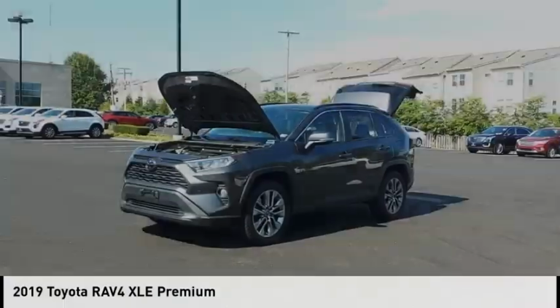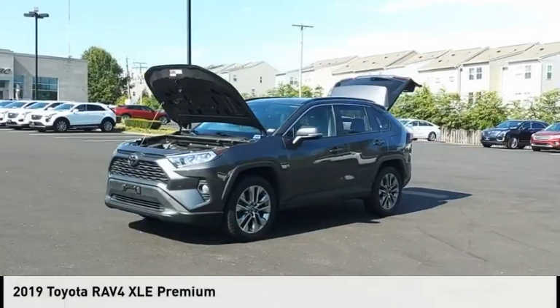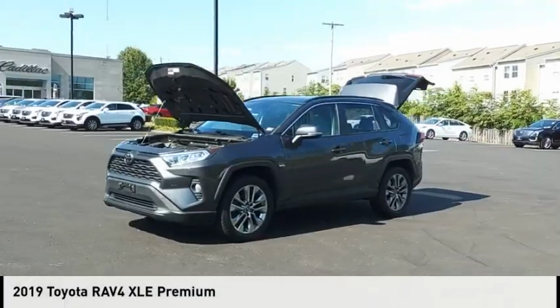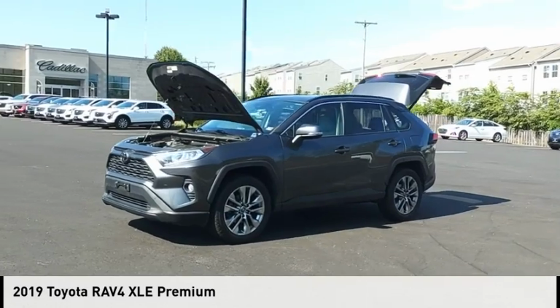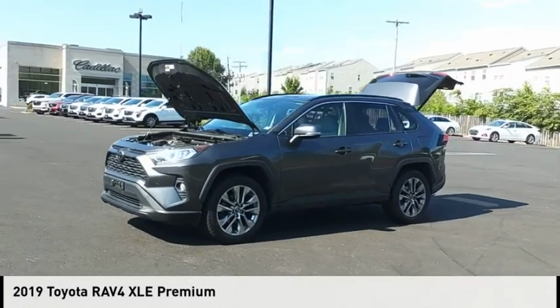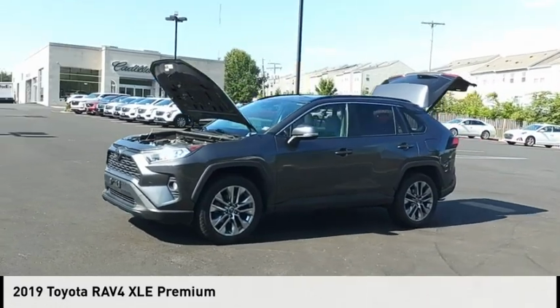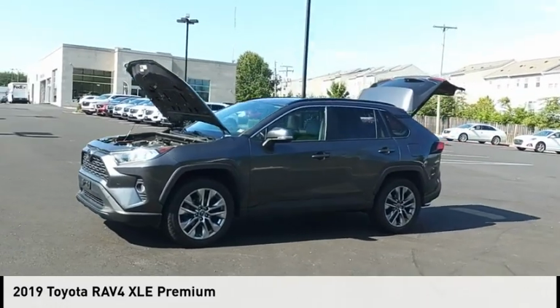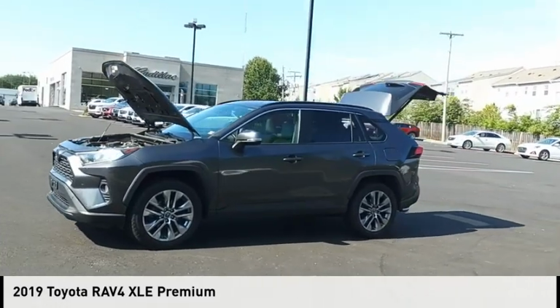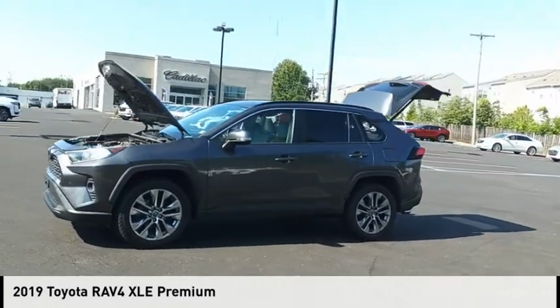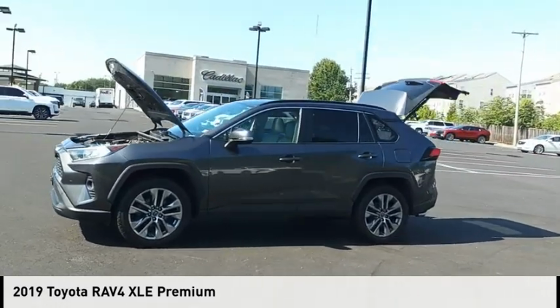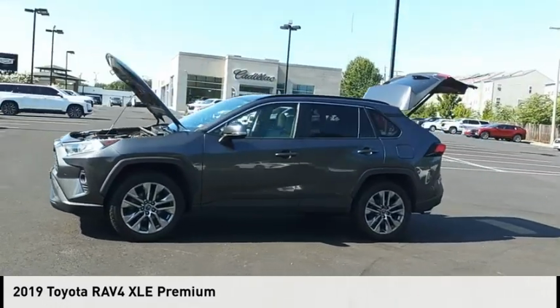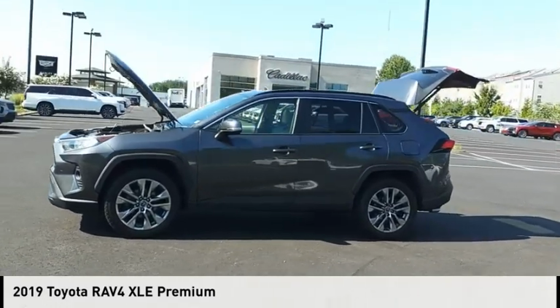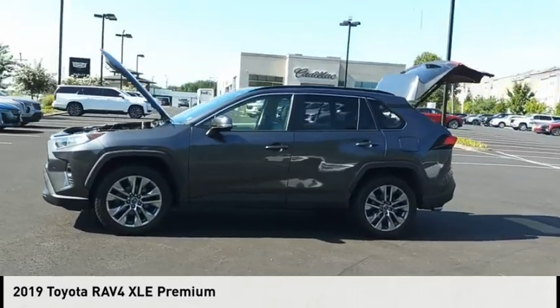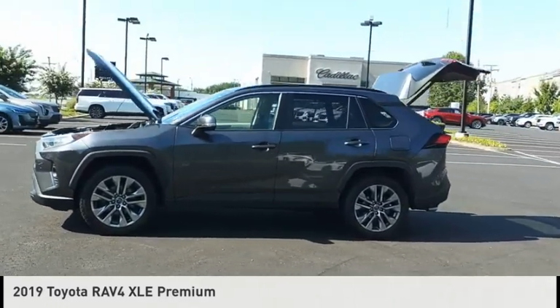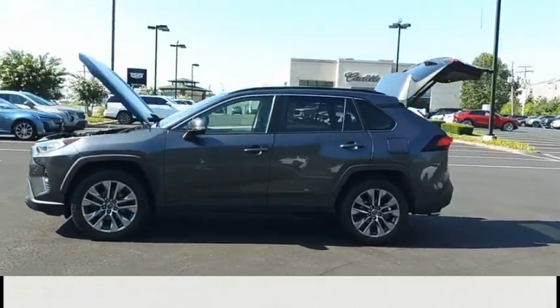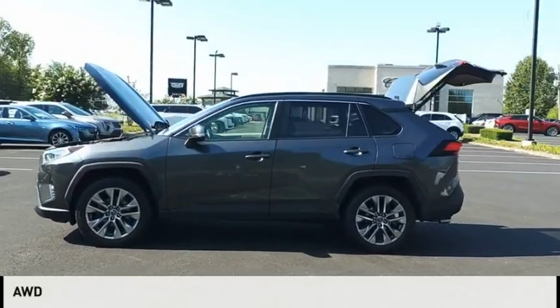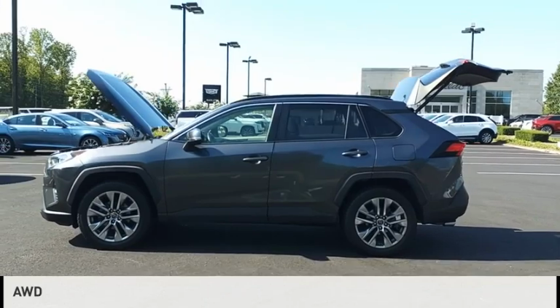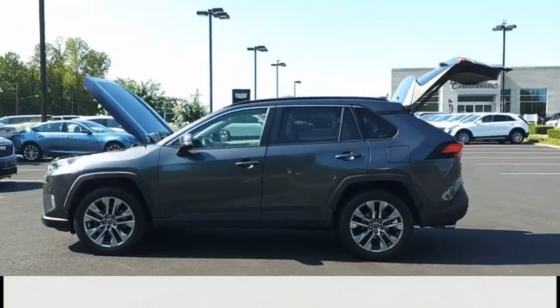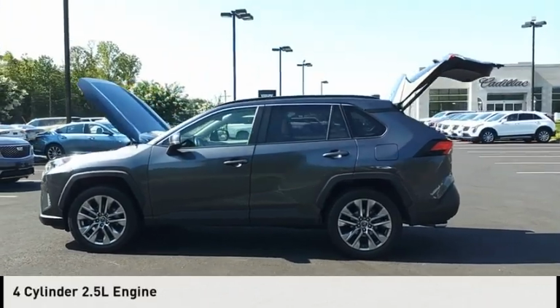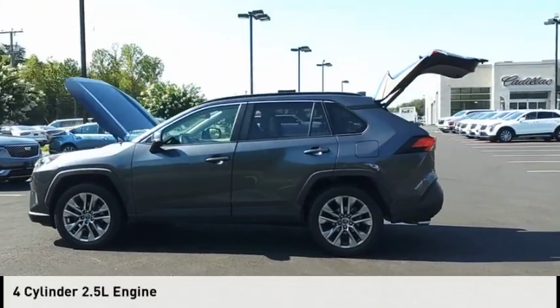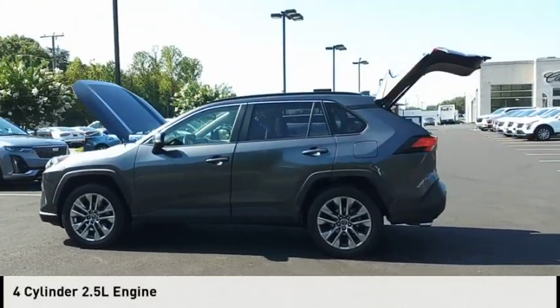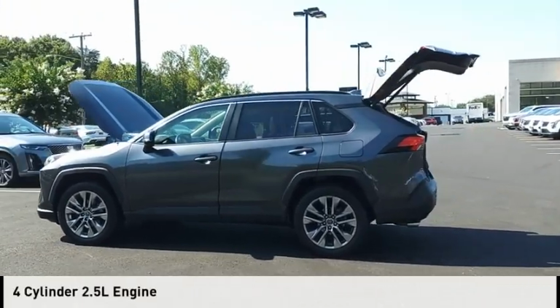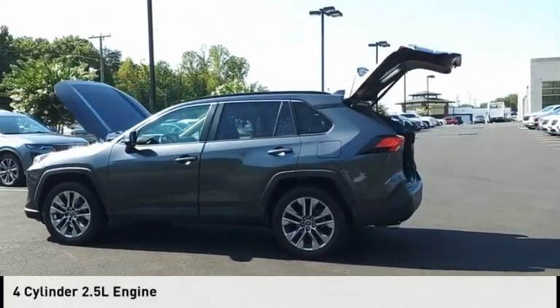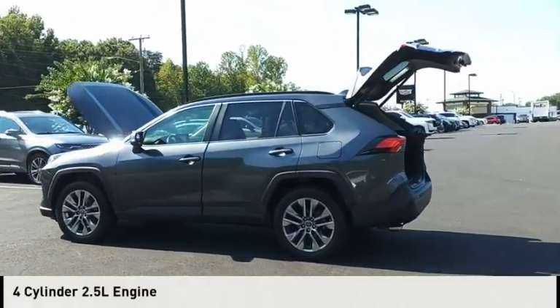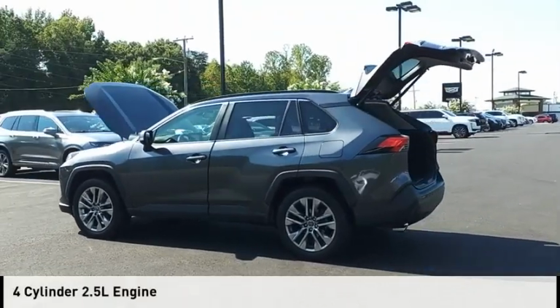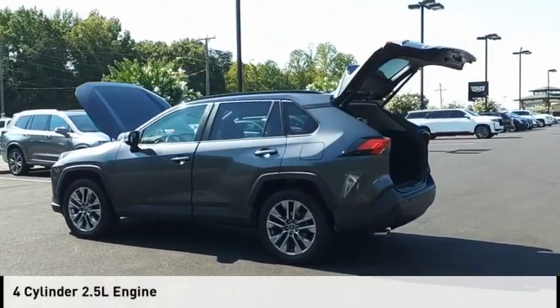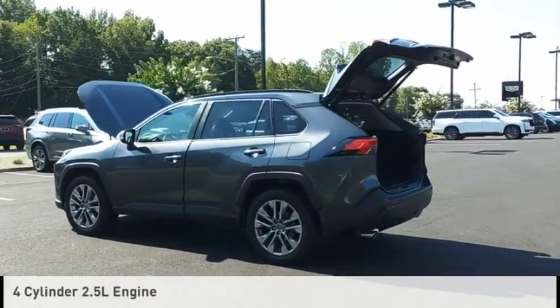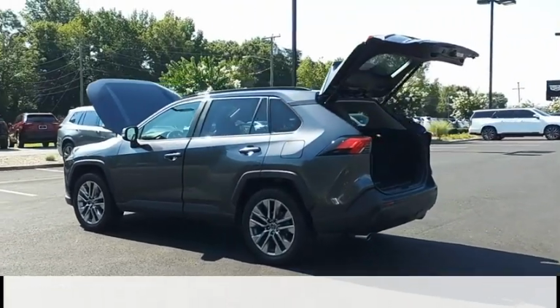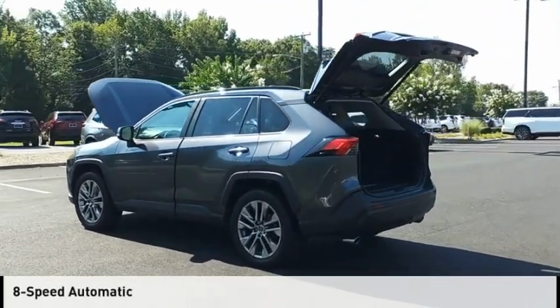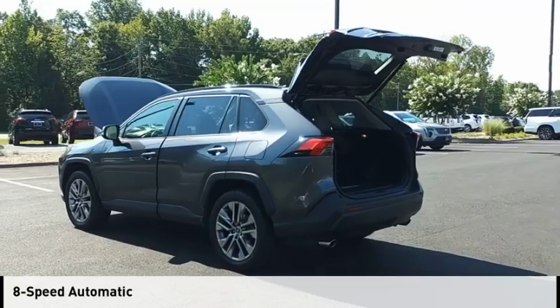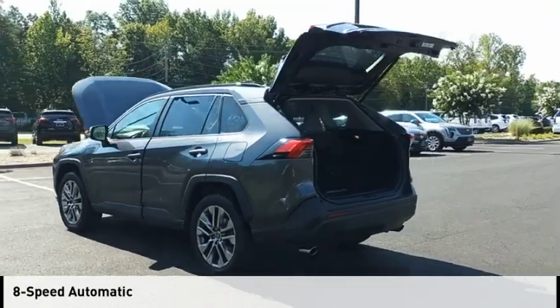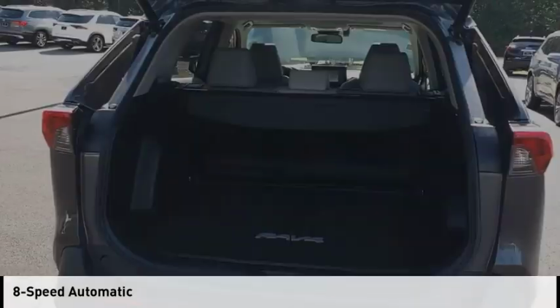Come test drive the 2019 RAV4. This vehicle is powered by an all-wheel drive, four-cylinder, 2.5-liter engine and comes with an eight-speed automatic transmission.